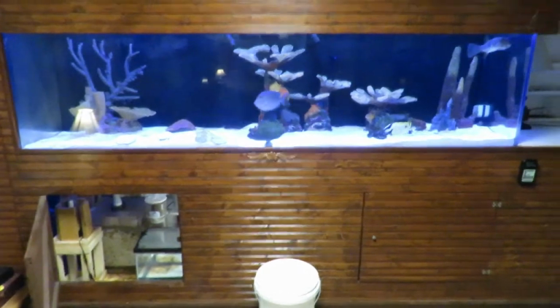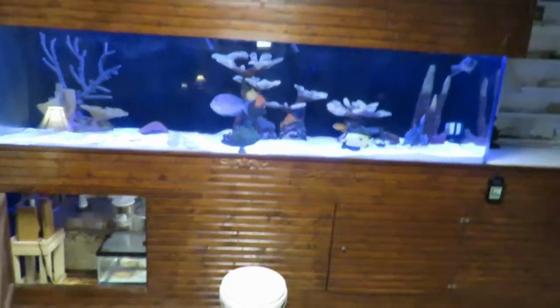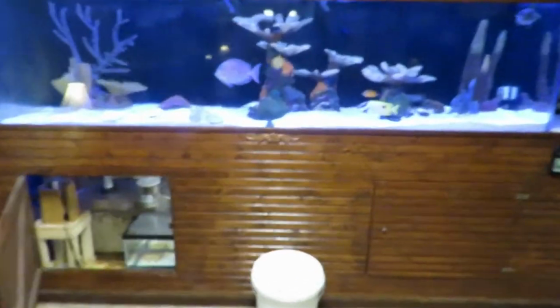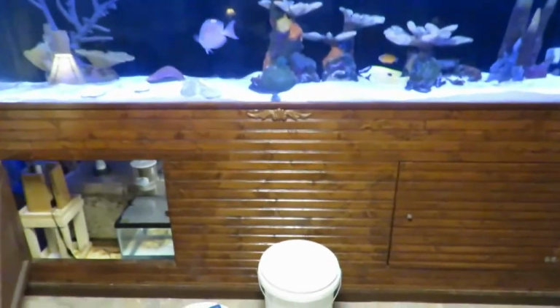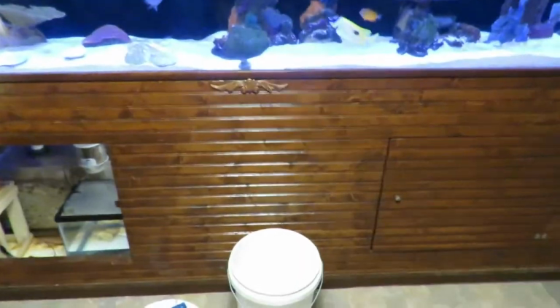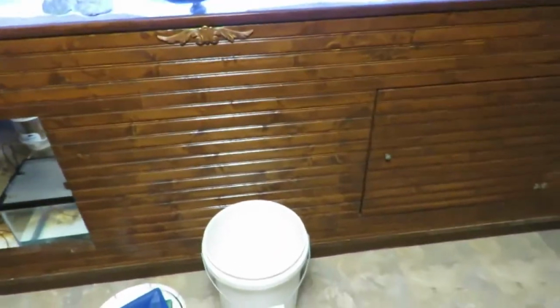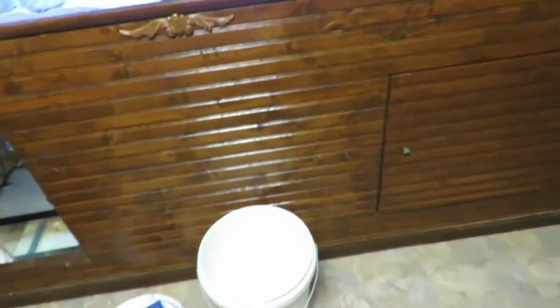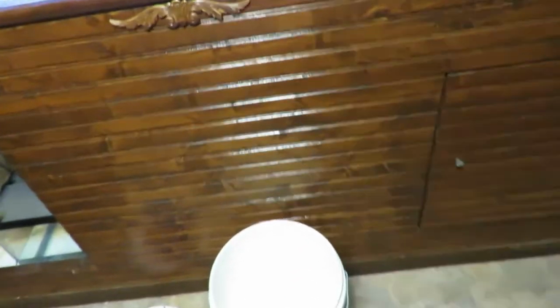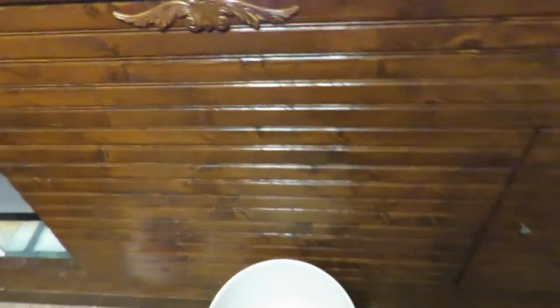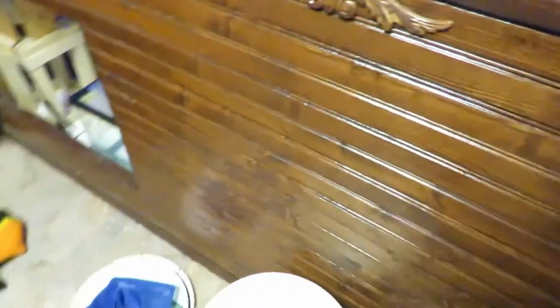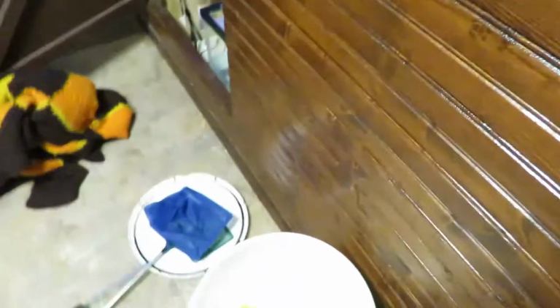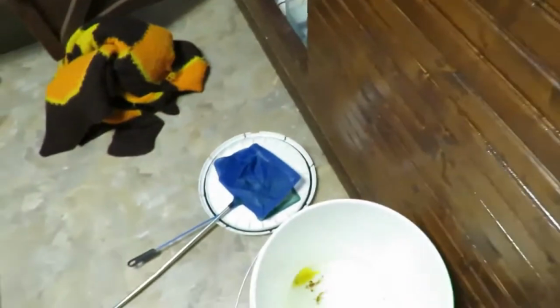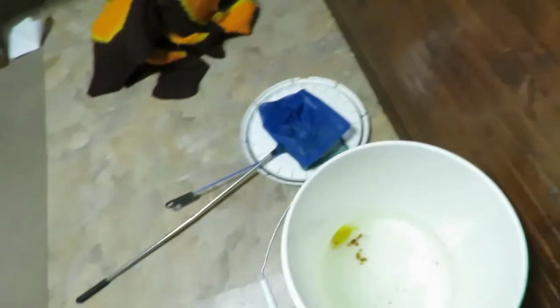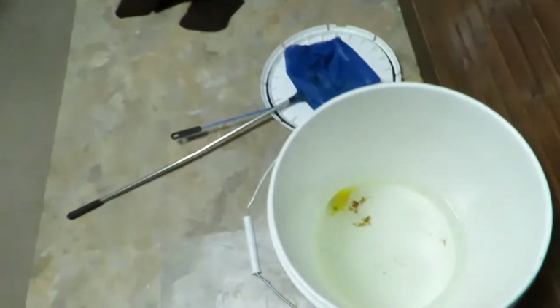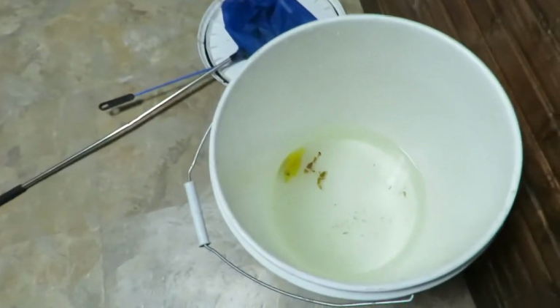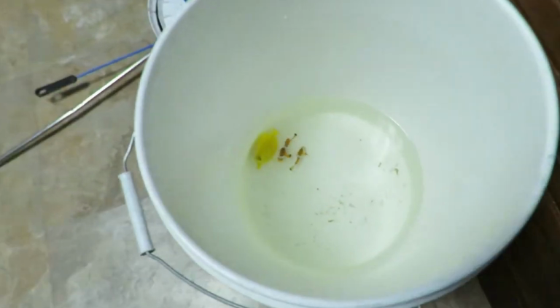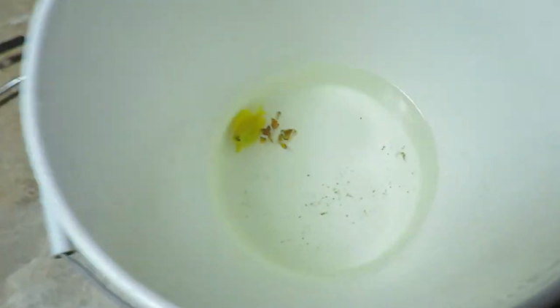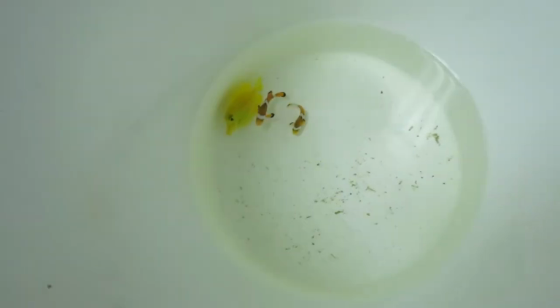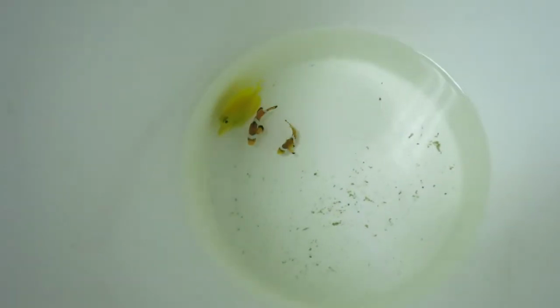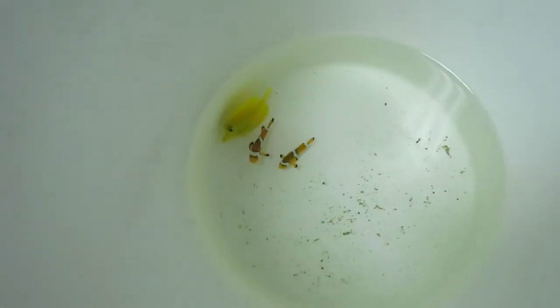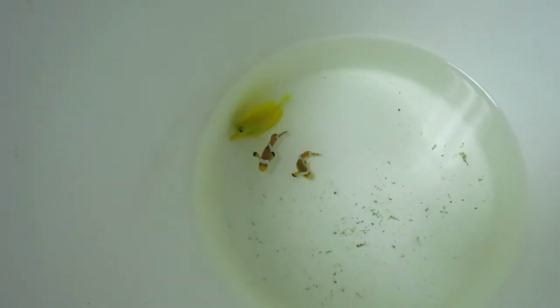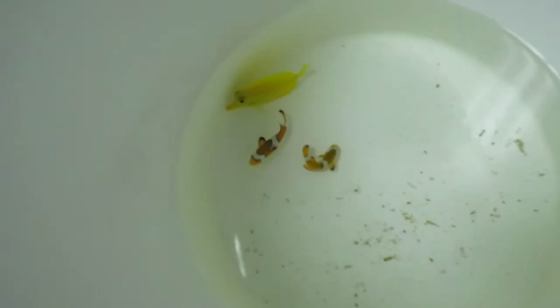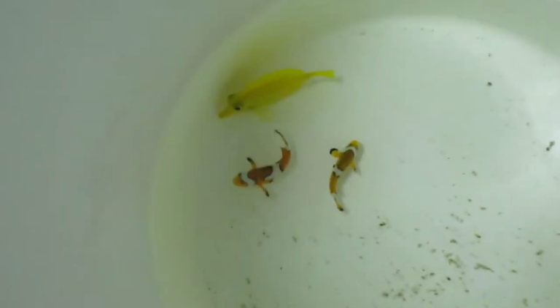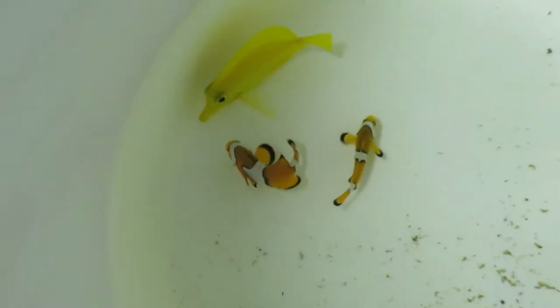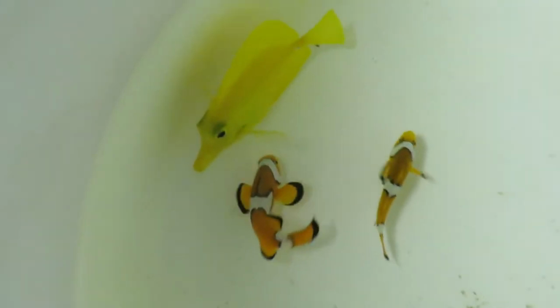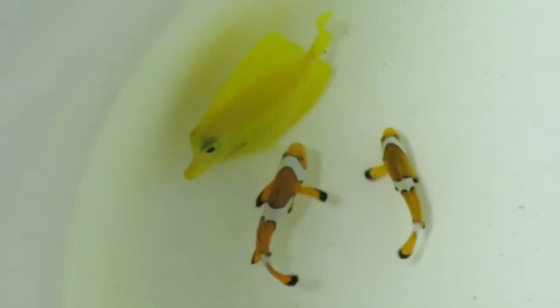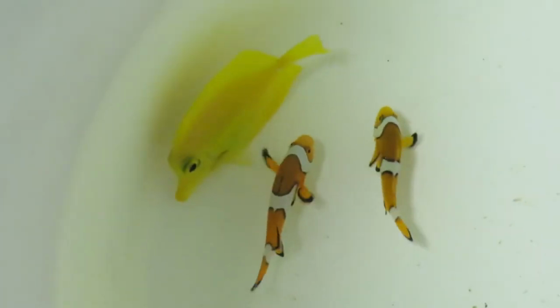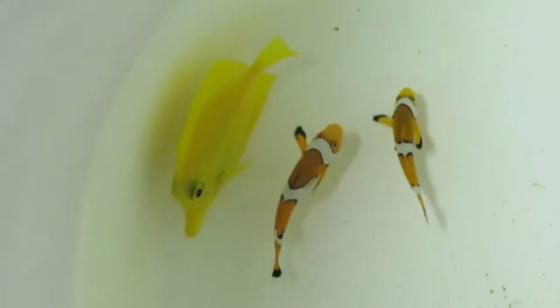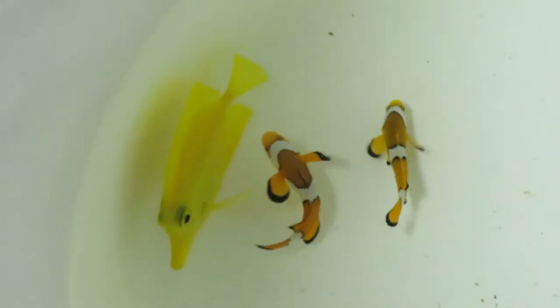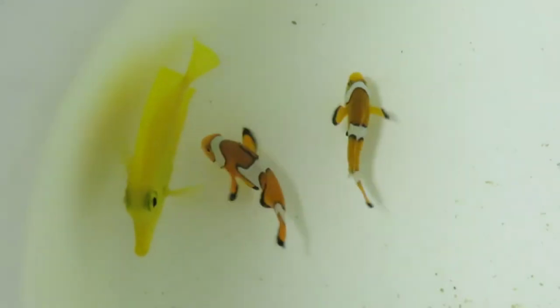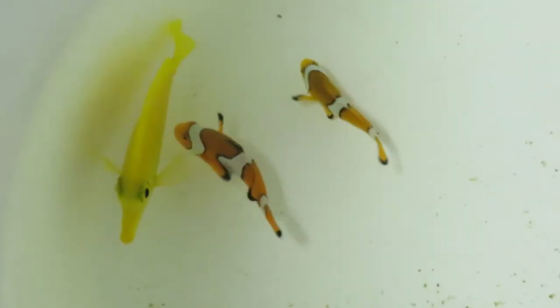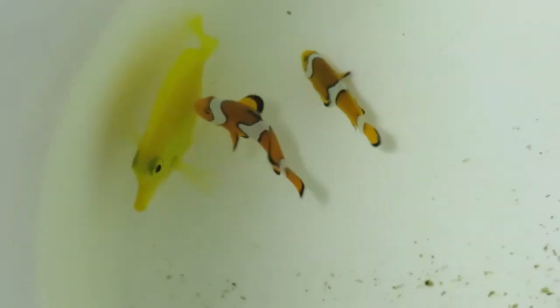Studnick Aquatics here. I made a good score. There is a local guy that was going to be moving and he had saltwater fish to give away. So what I have is a yellow tang and two clownfish.